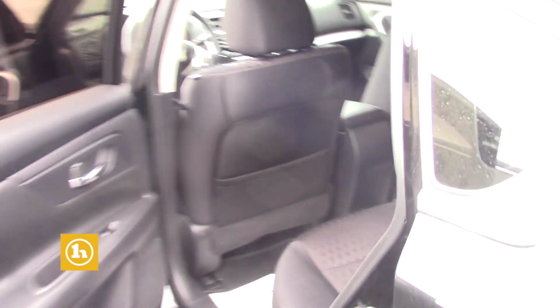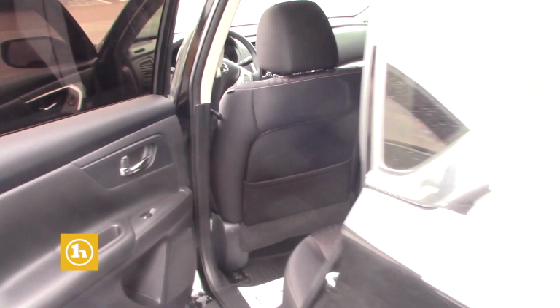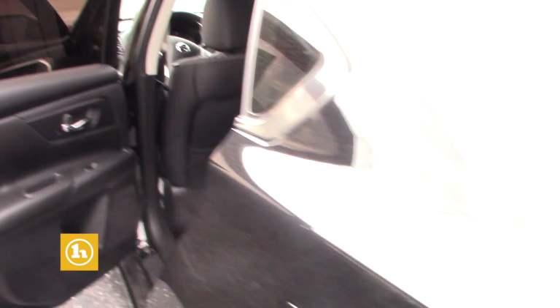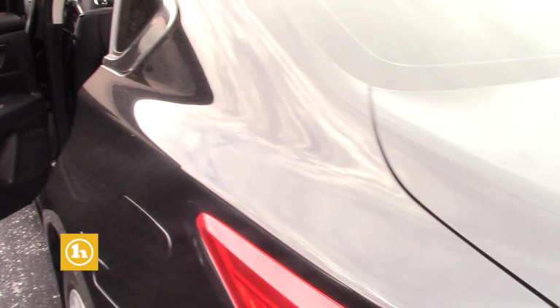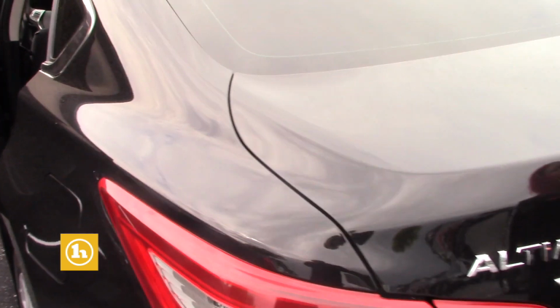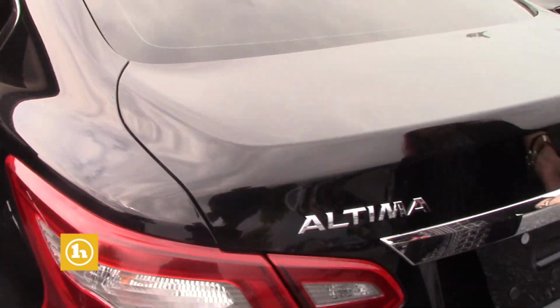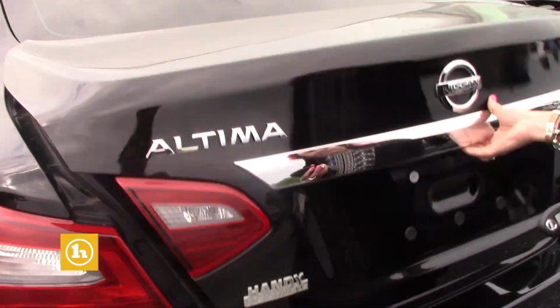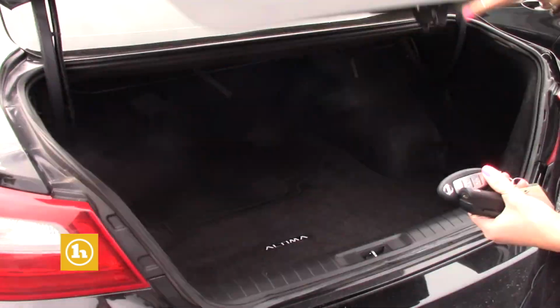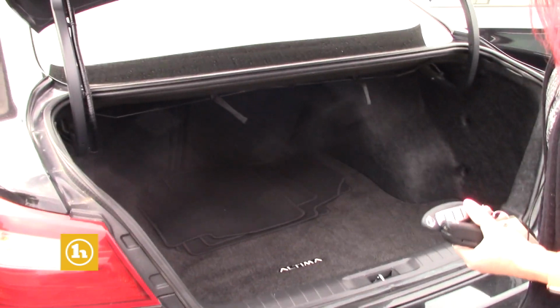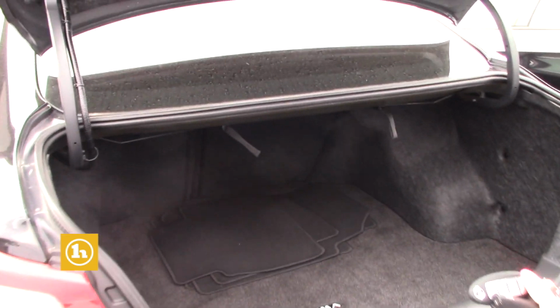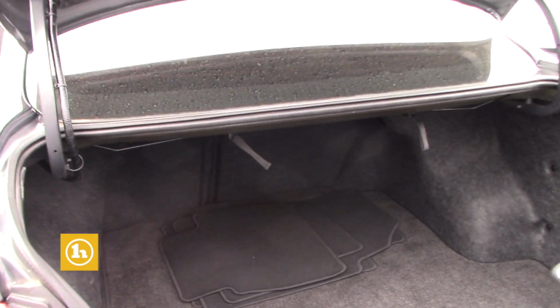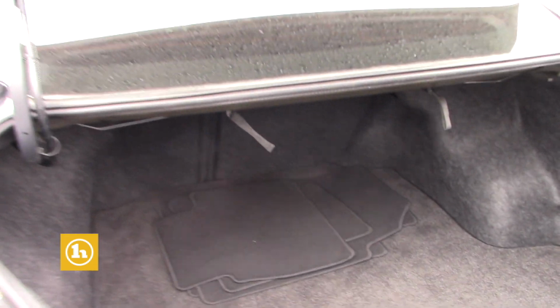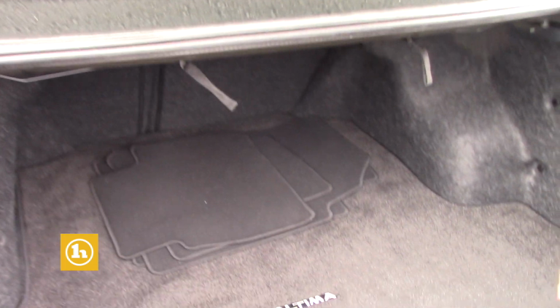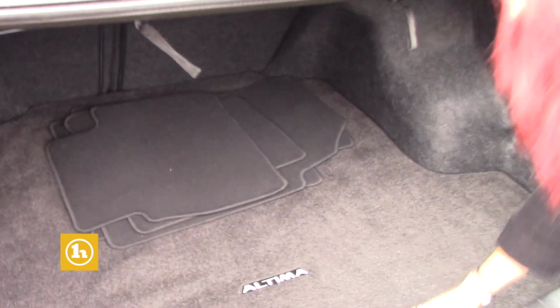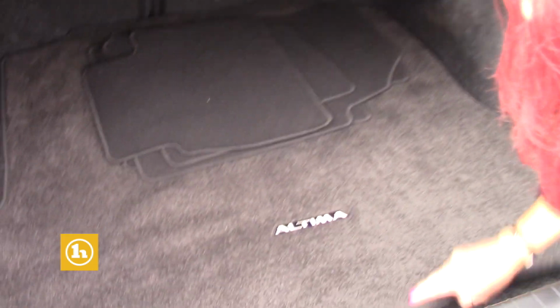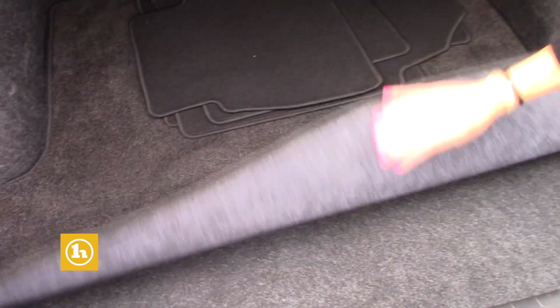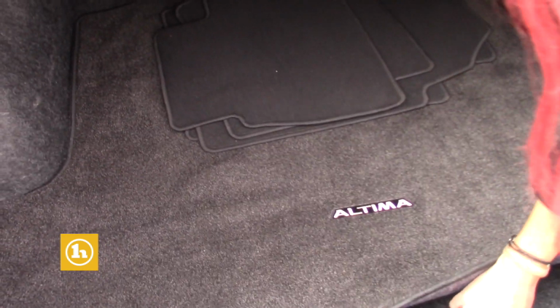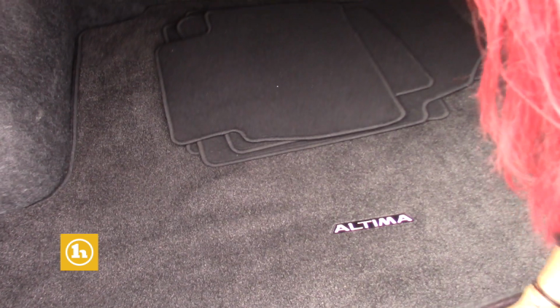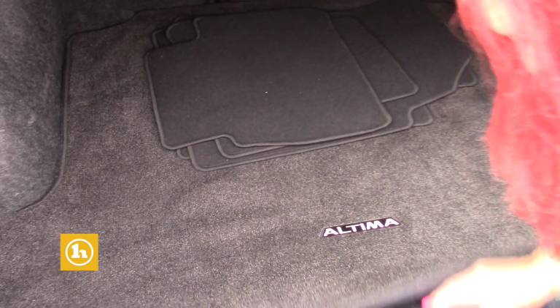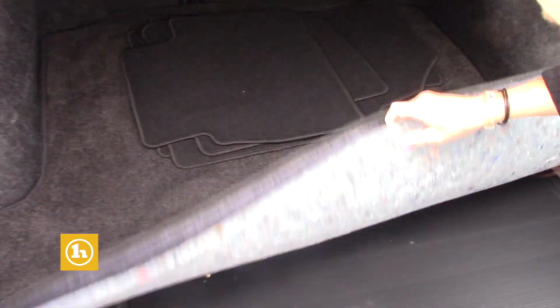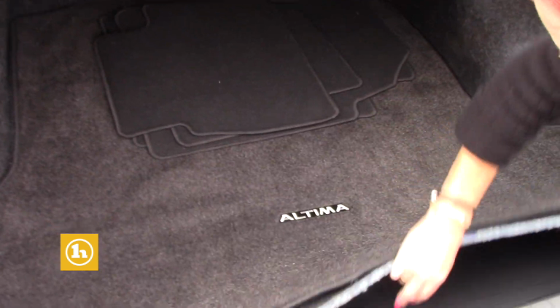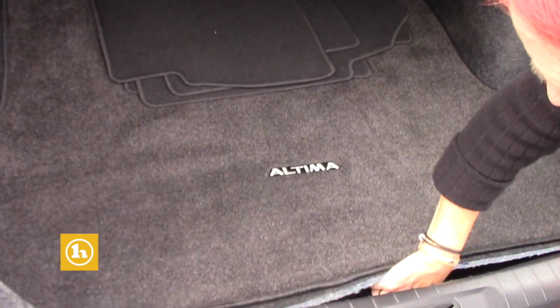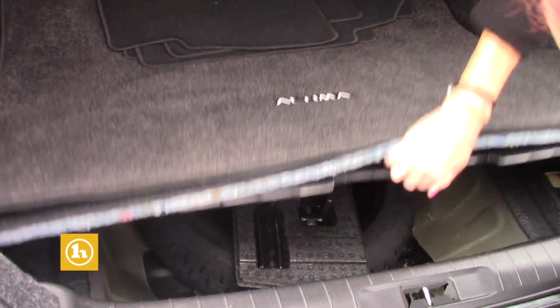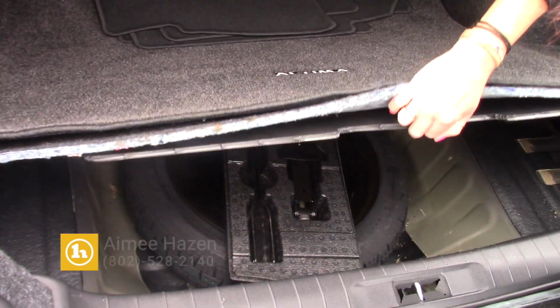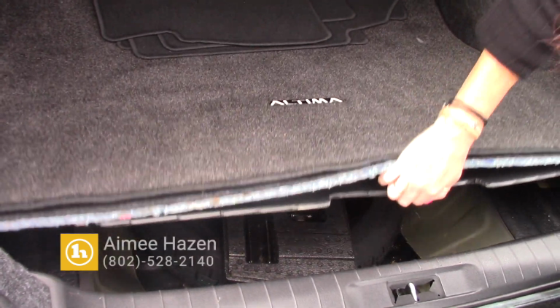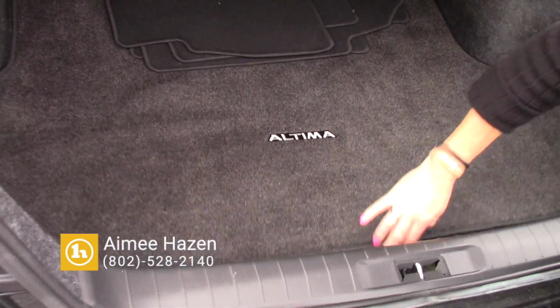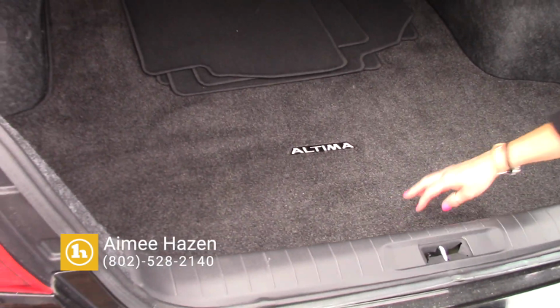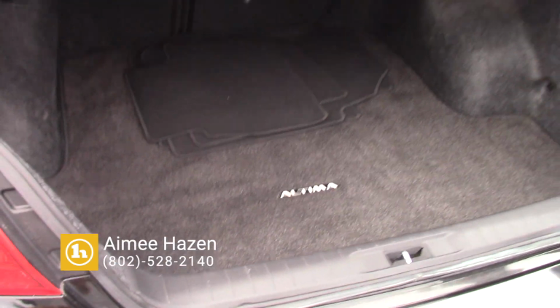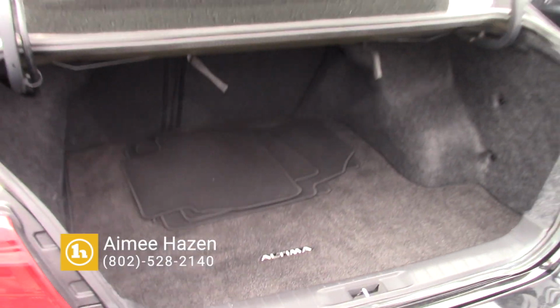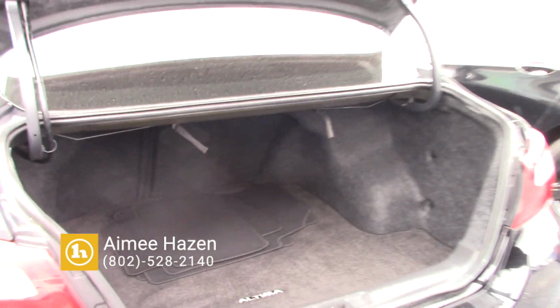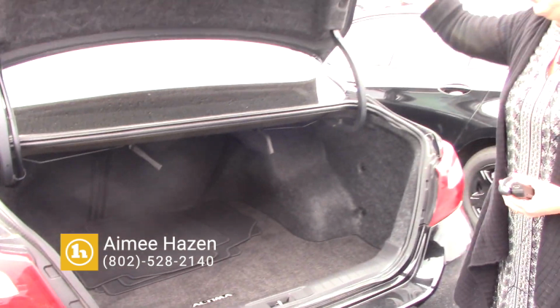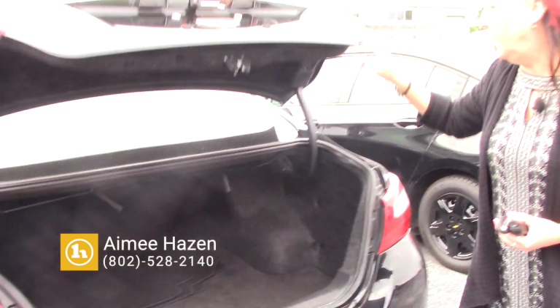Pop the trunk here. It's got the extra carpet mats and then your spare tire should be down in here too as well. So just wanted to show it to you. Do you have any questions for me?